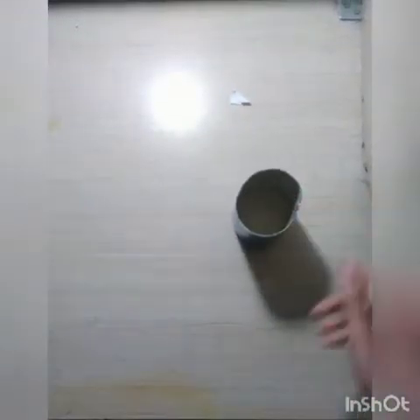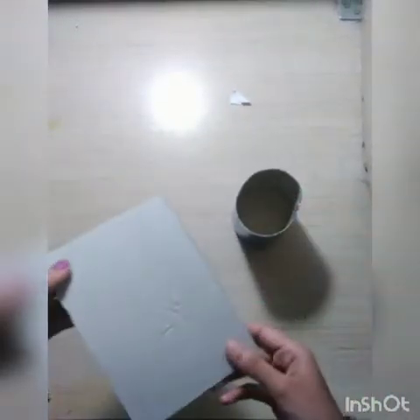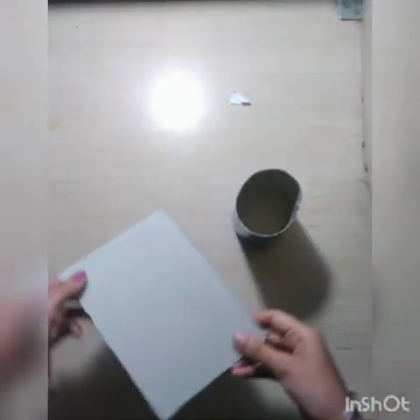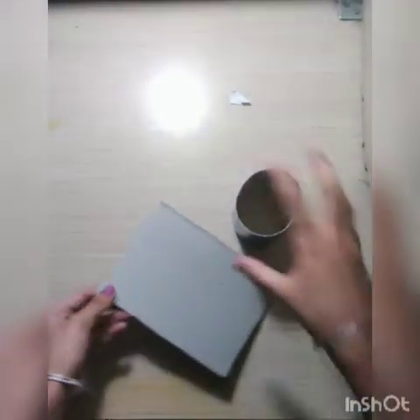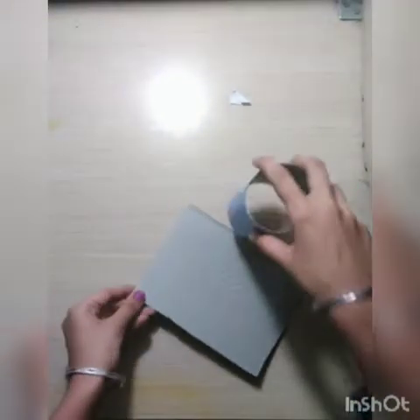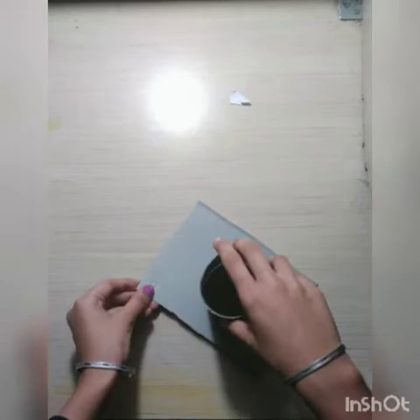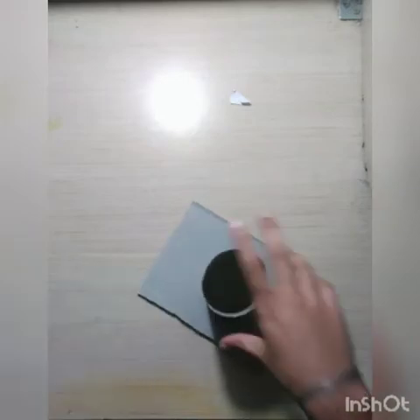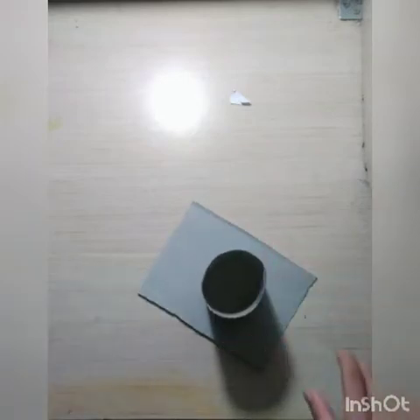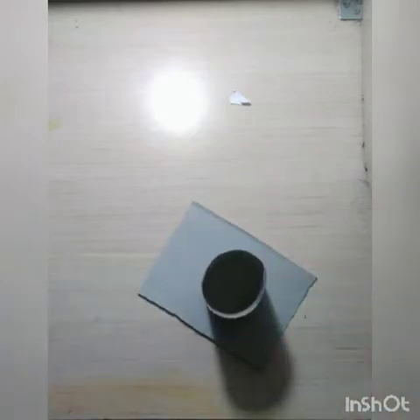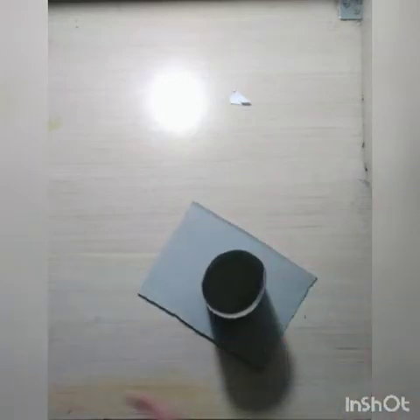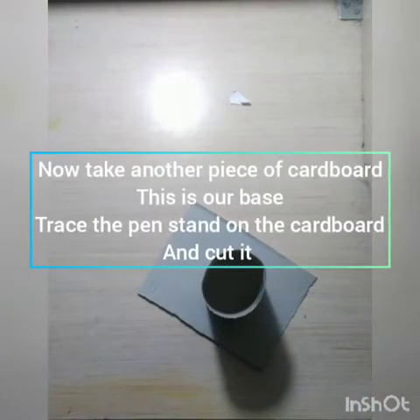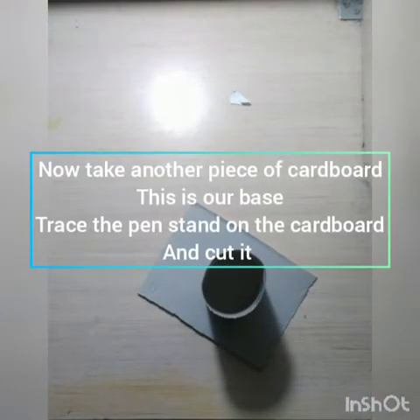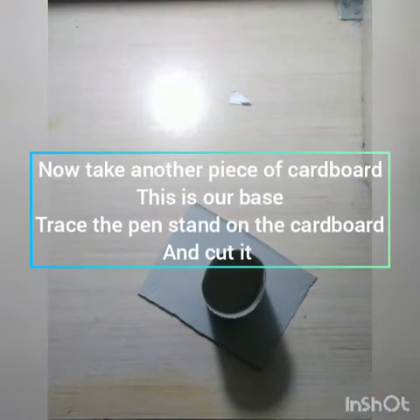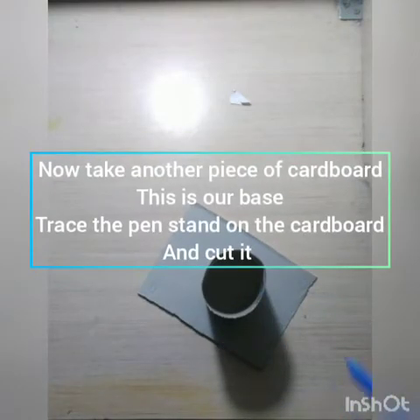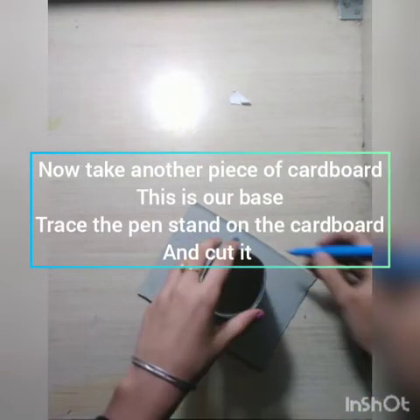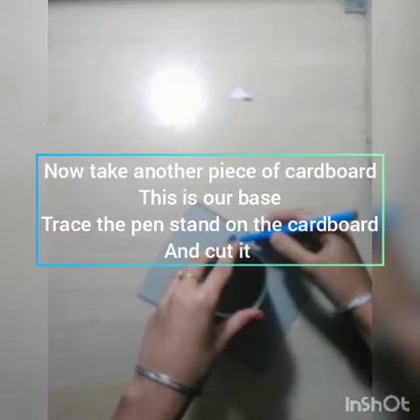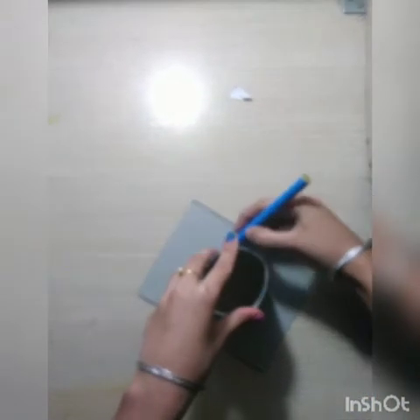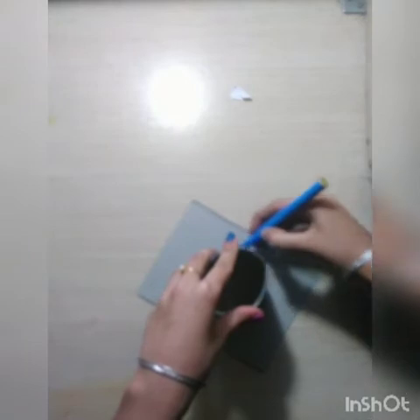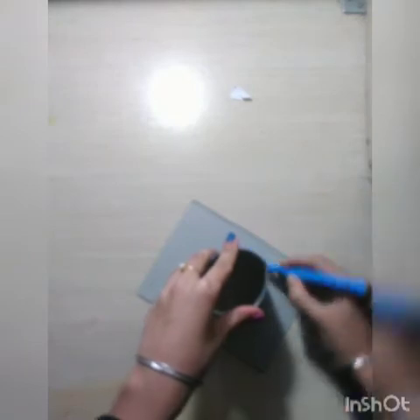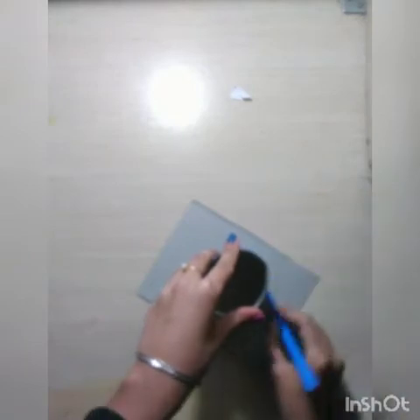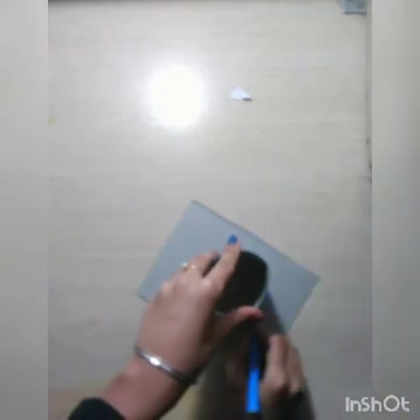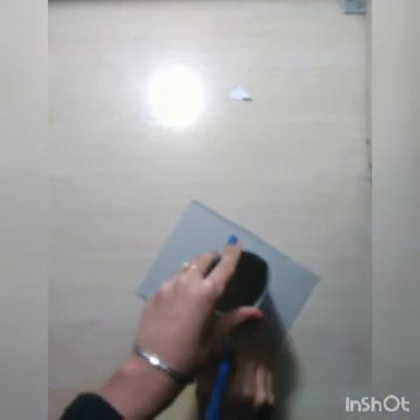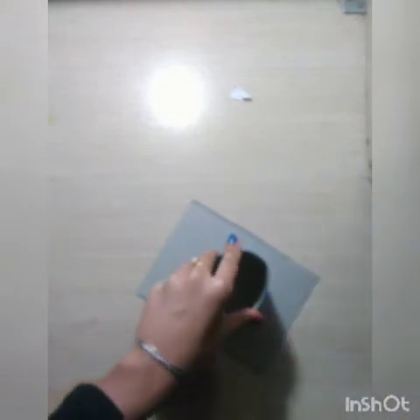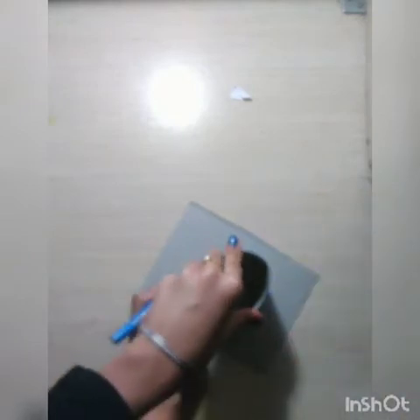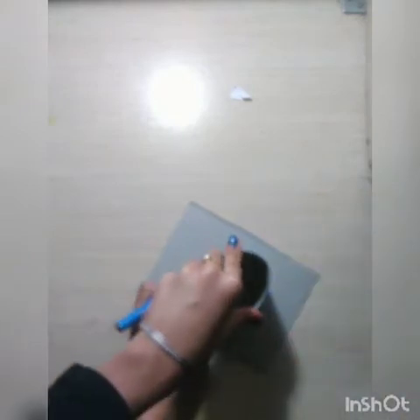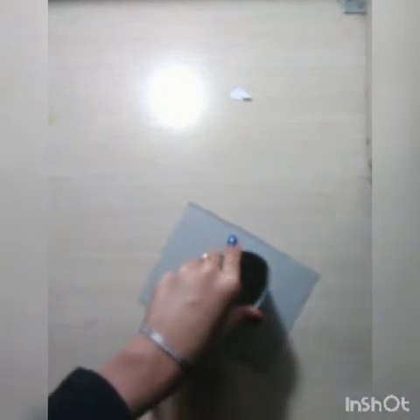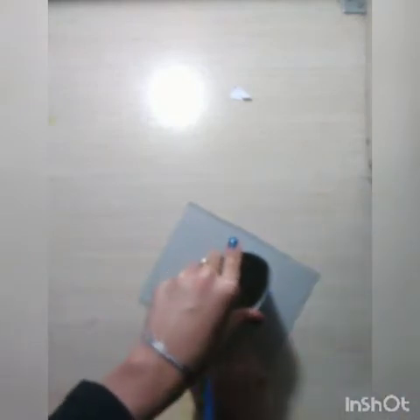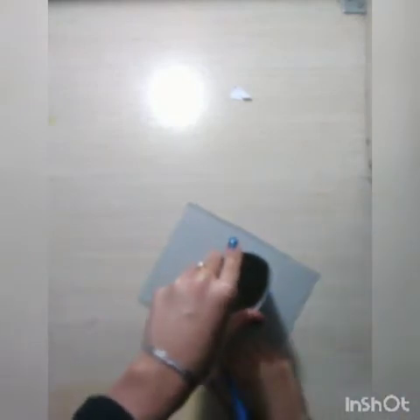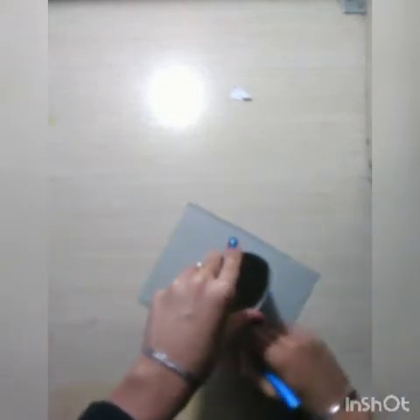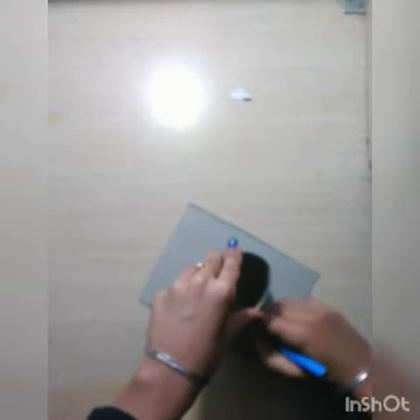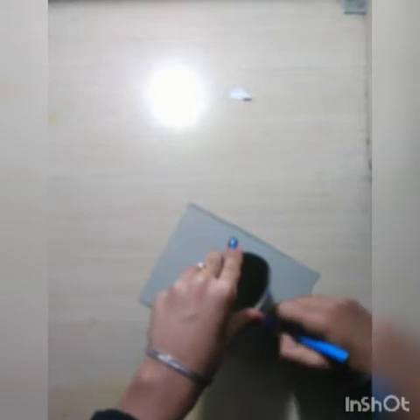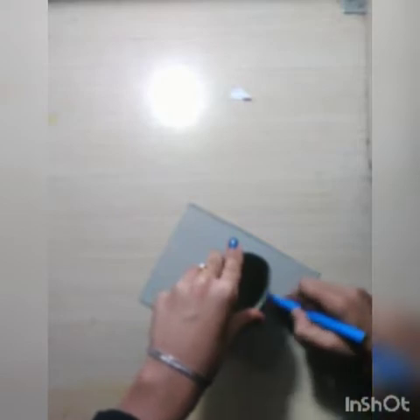Then take another piece of cardboard and trace the pen stand on it and then you have to cut it. This cut piece will be the base of our pen stand.